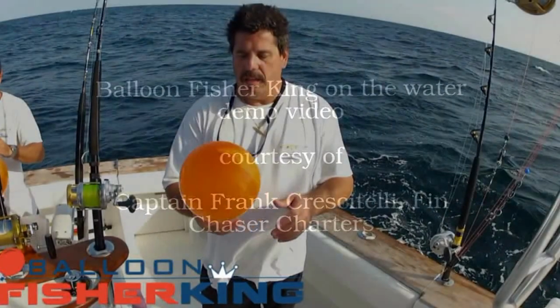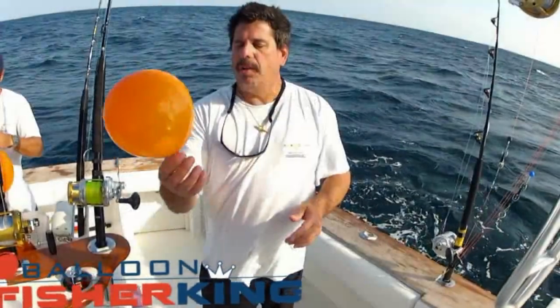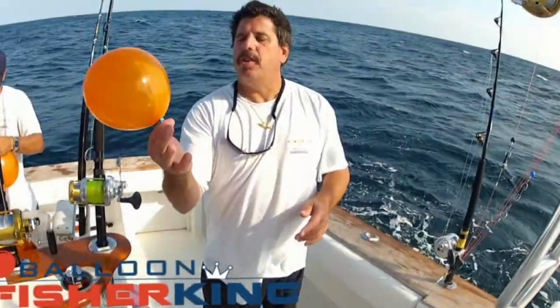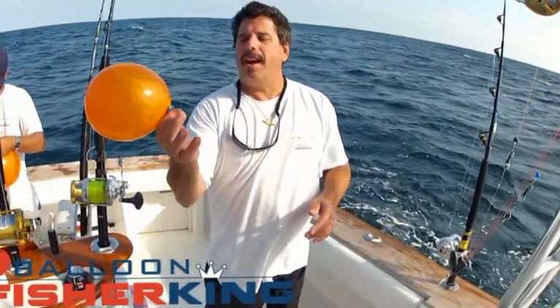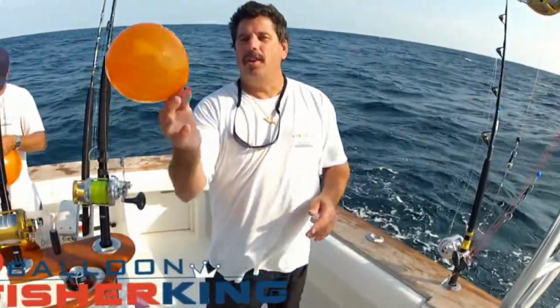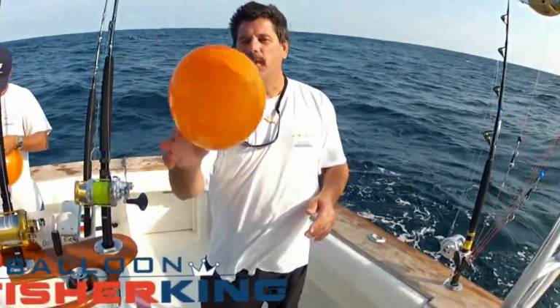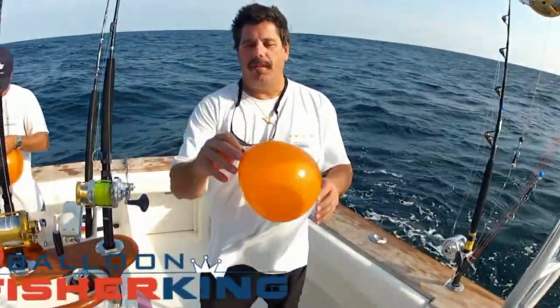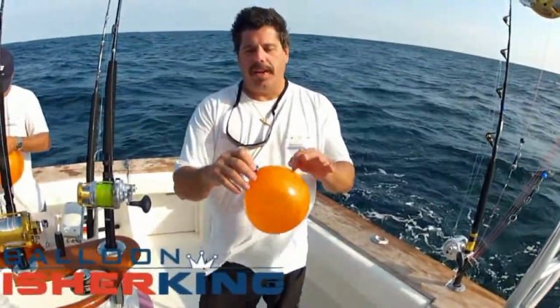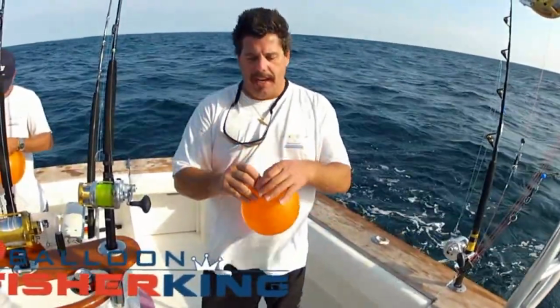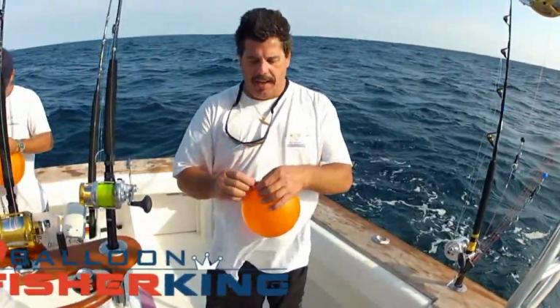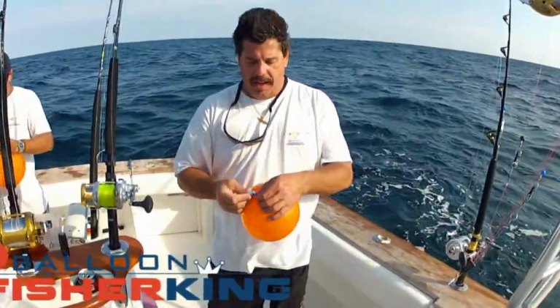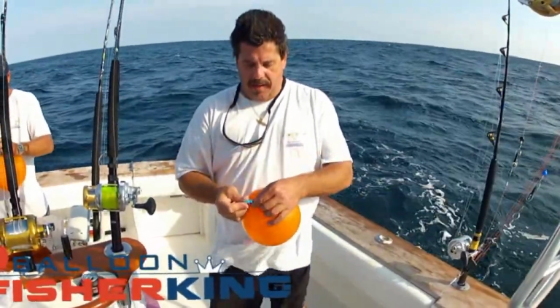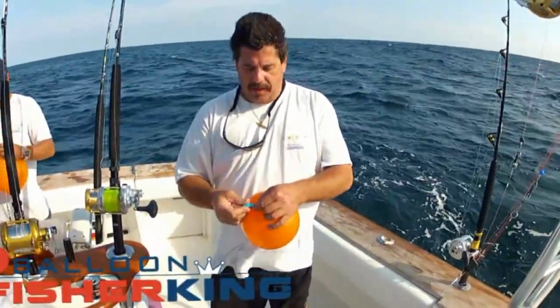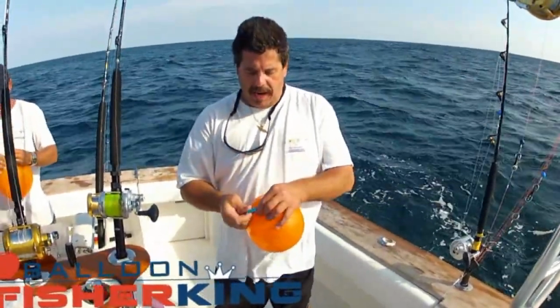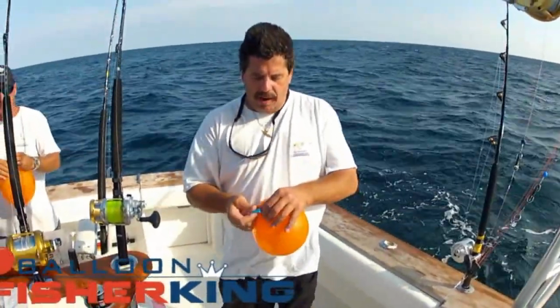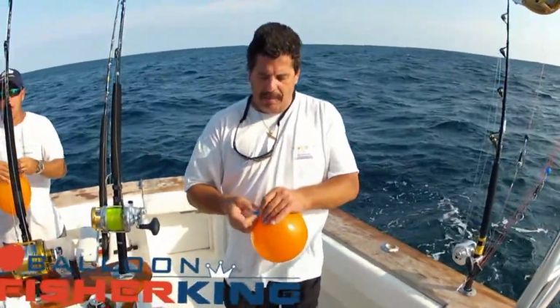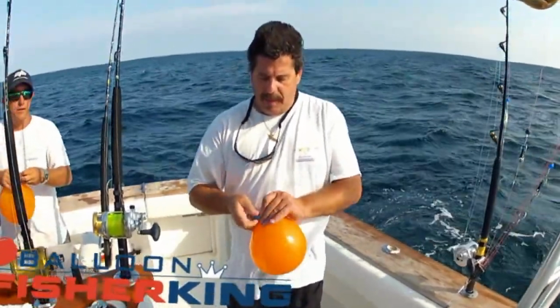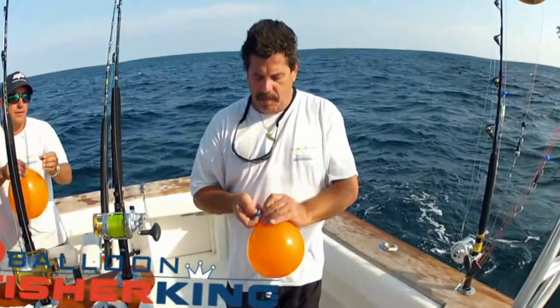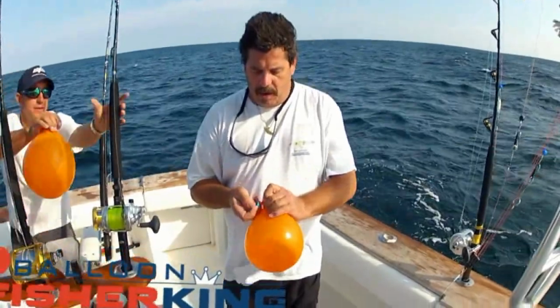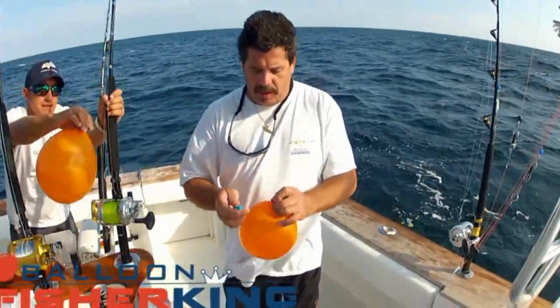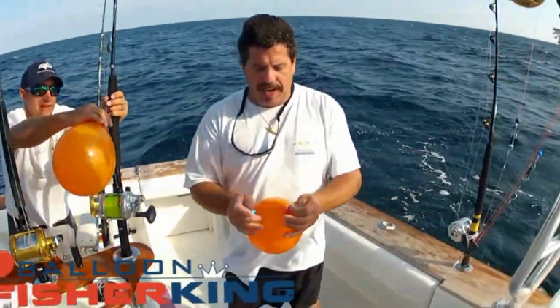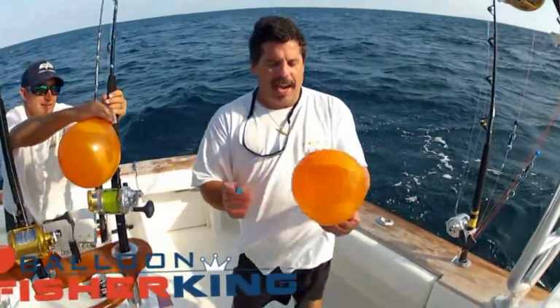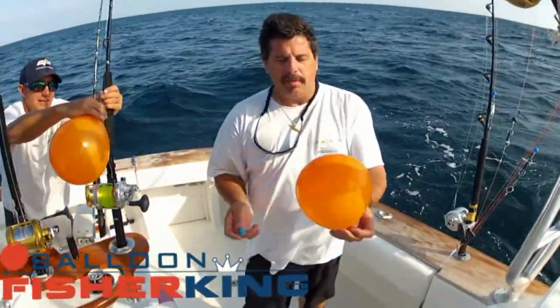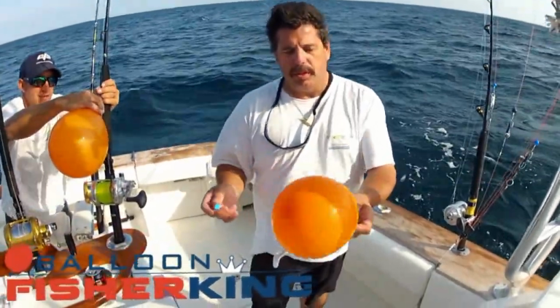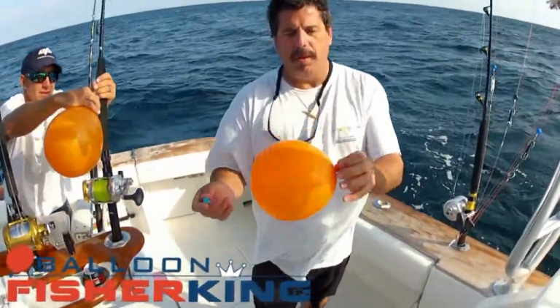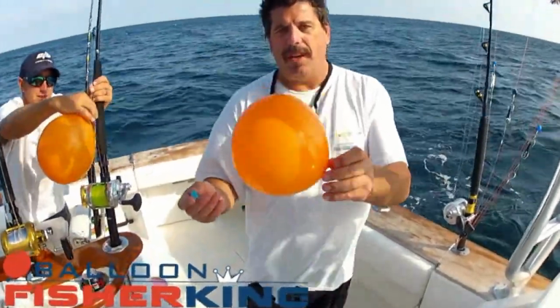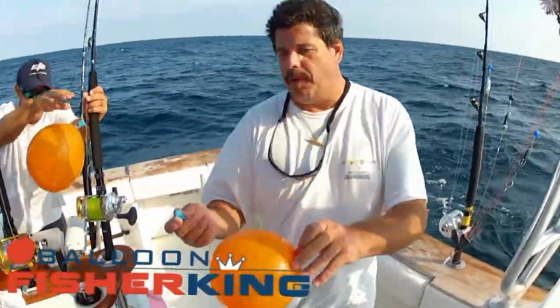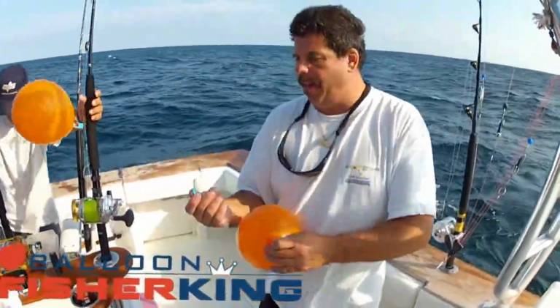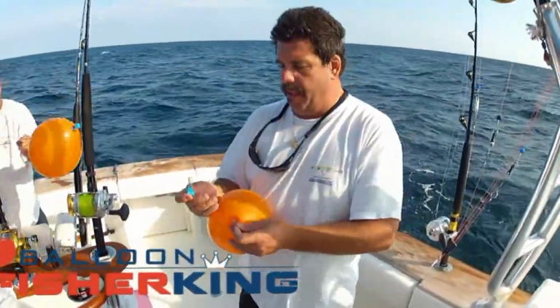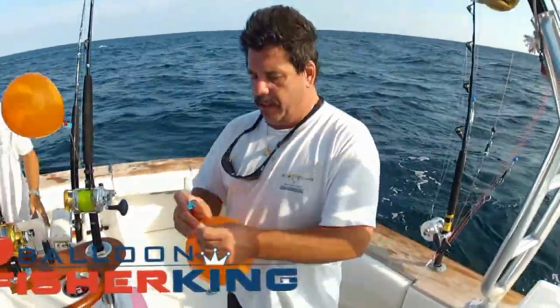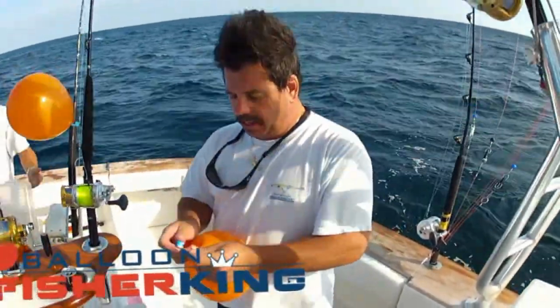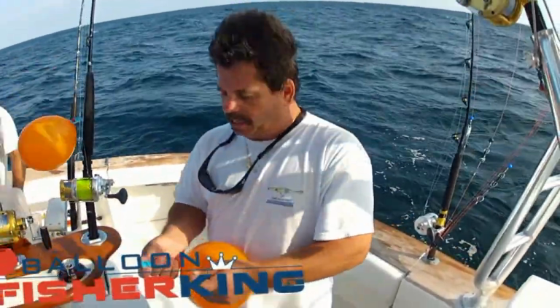We're going to try out our new Balloon Fisher King. Great new item. Everybody knows what a pain in the neck balloons are when you're fishing, but they're indispensable.